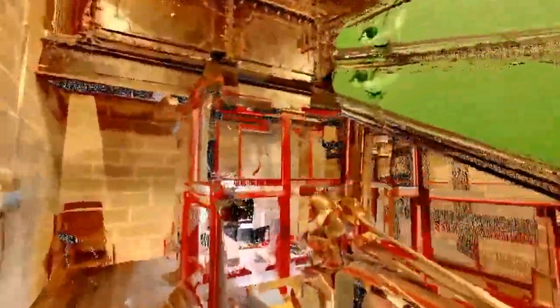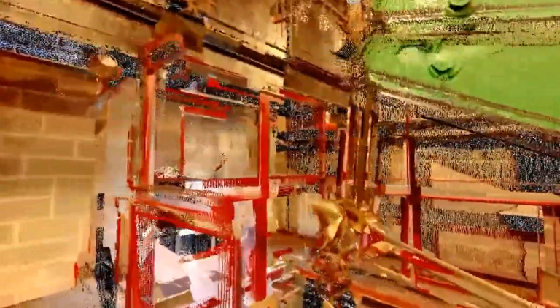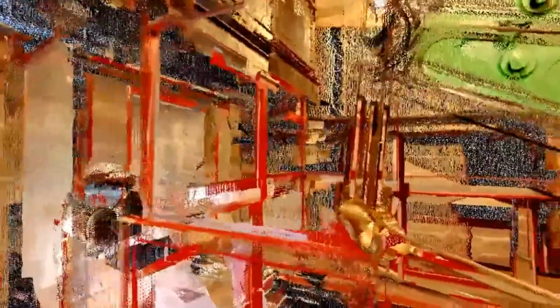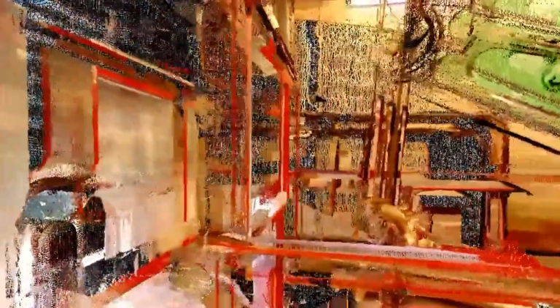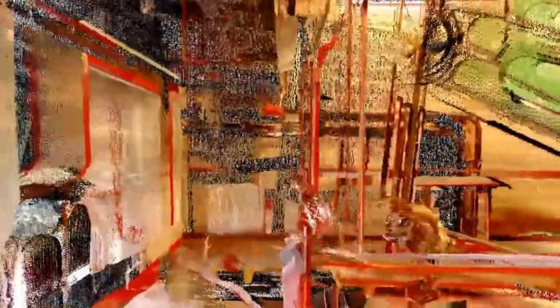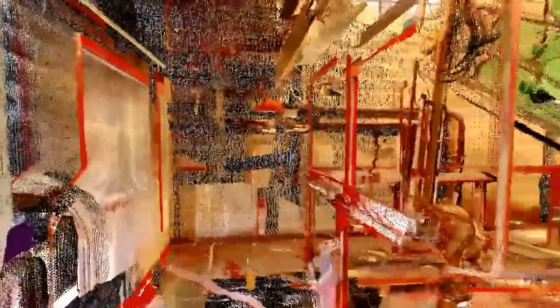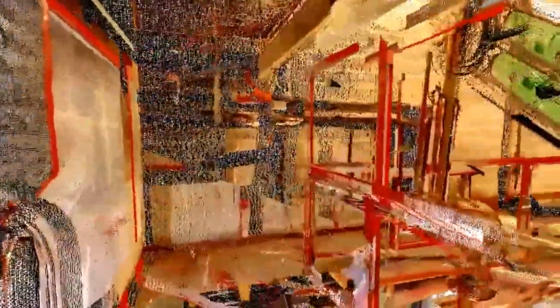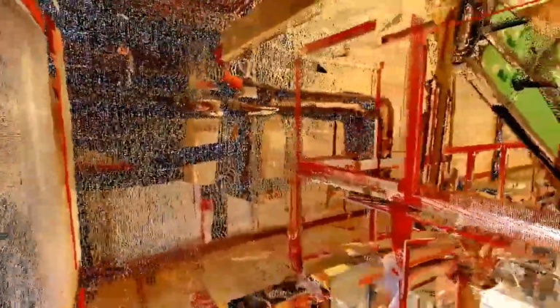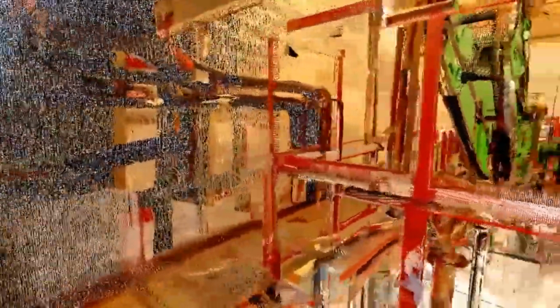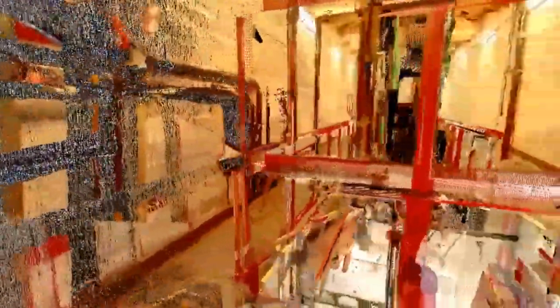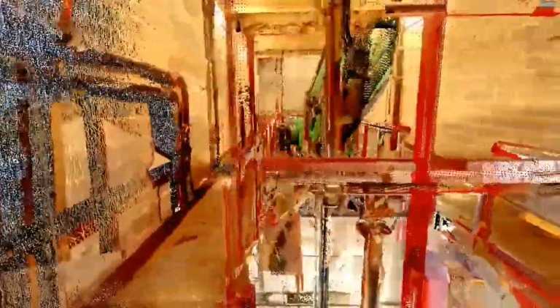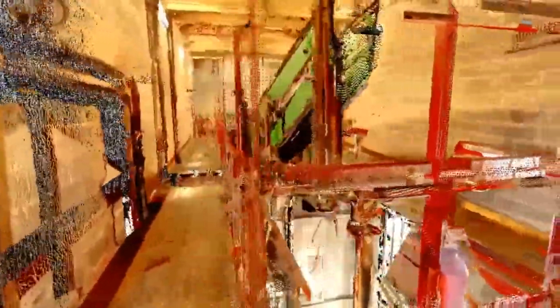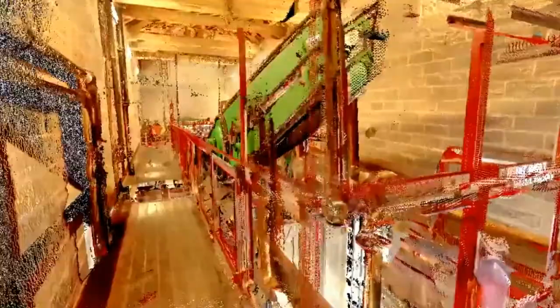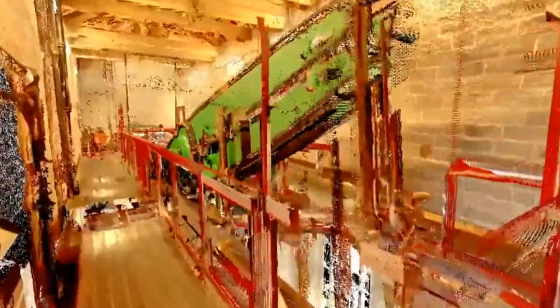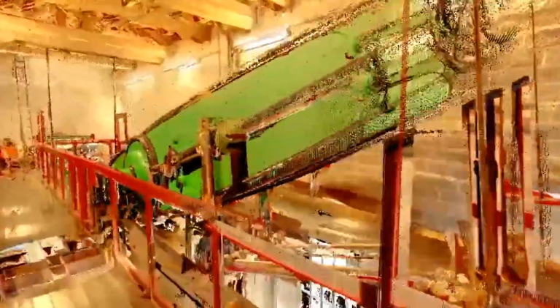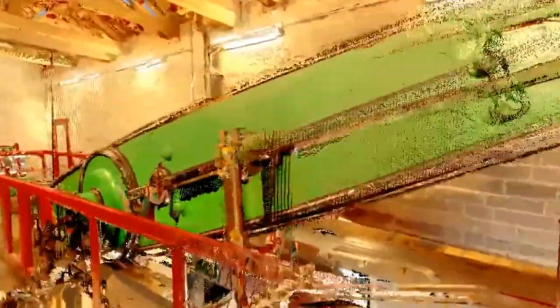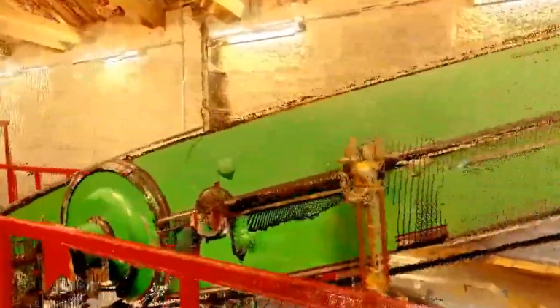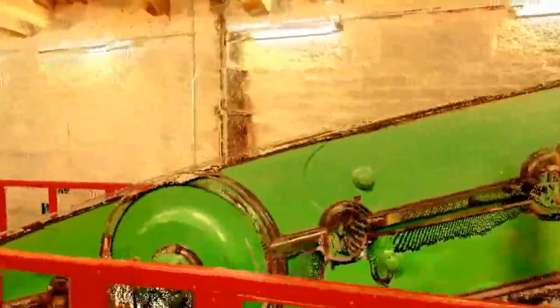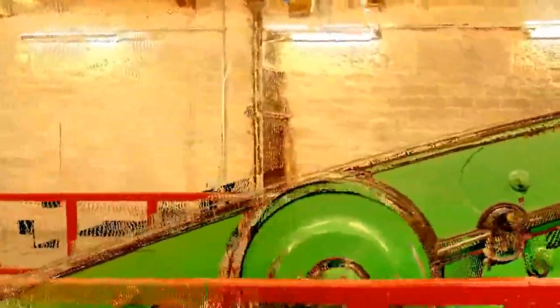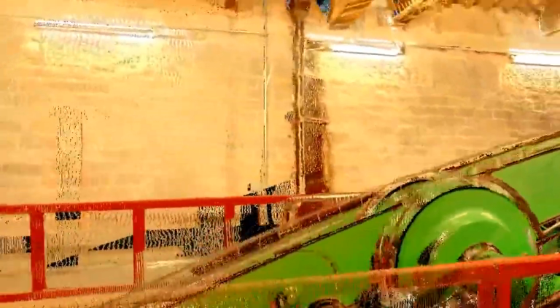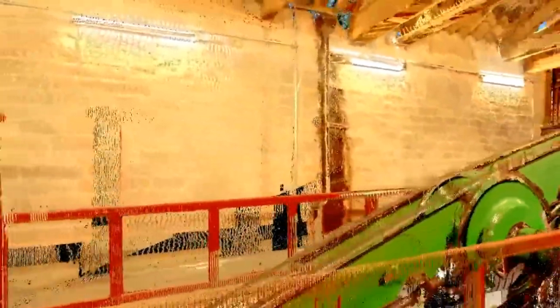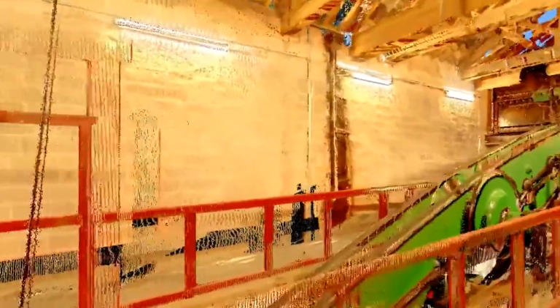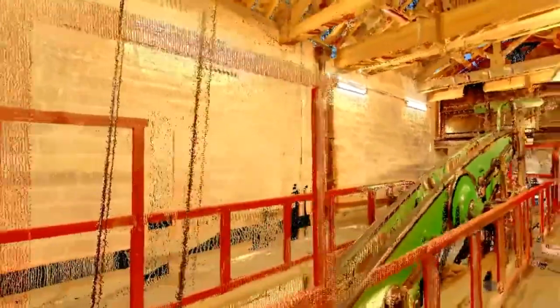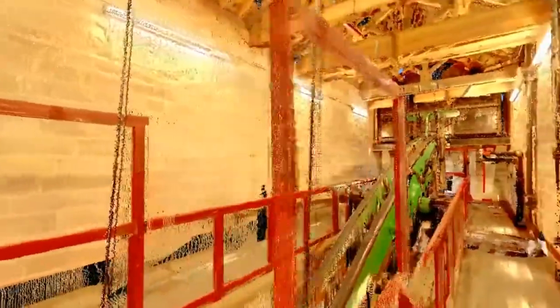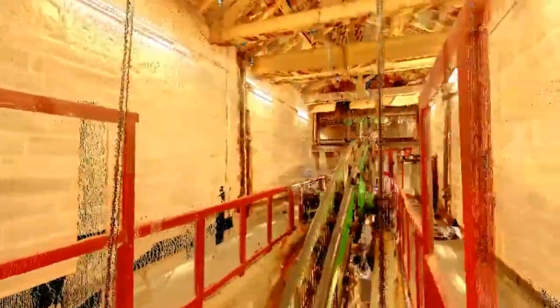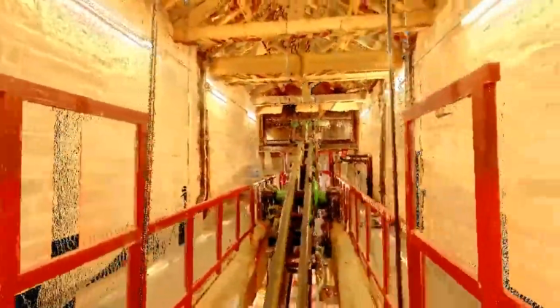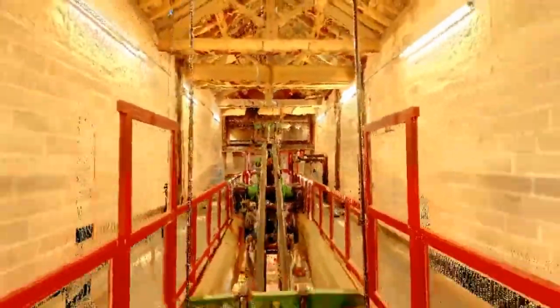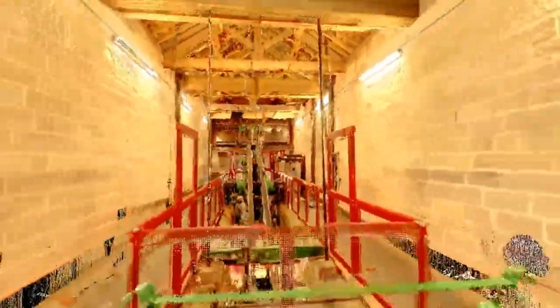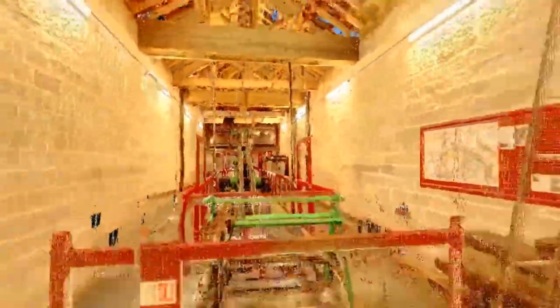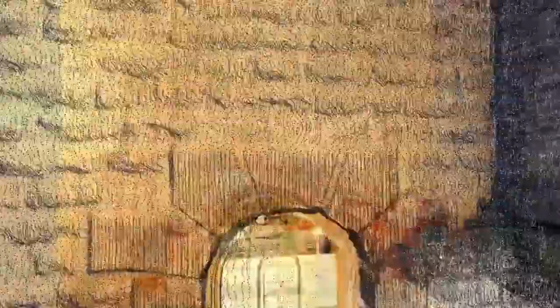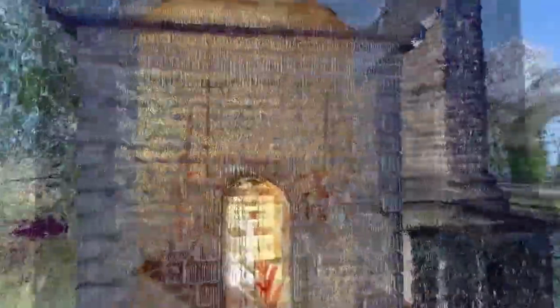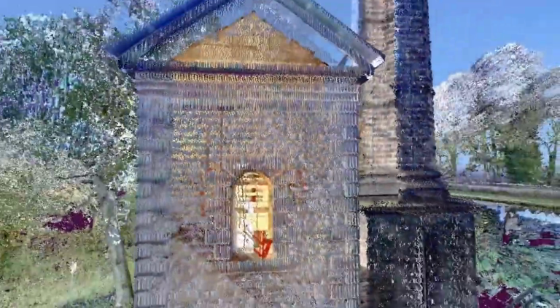Up here we can see the beam, which is held up by a 12 inch axle resting on the central bog wall. The beam itself connects the engine to the pump and consists of two castings, each 33 feet long, which together weigh a total of 27 tonnes.